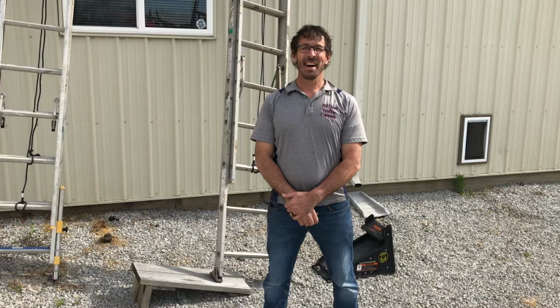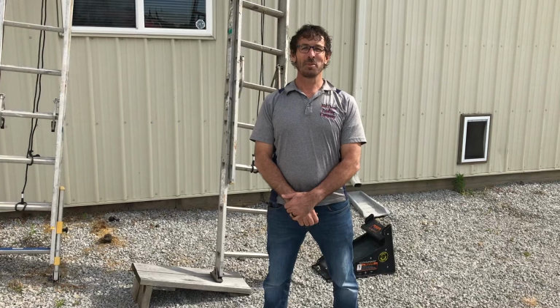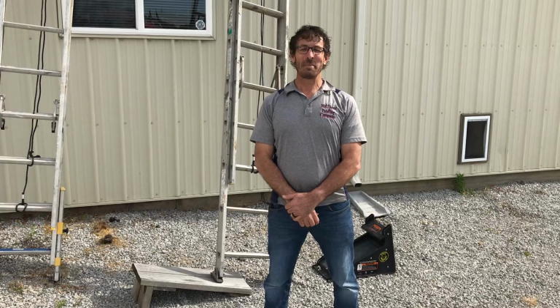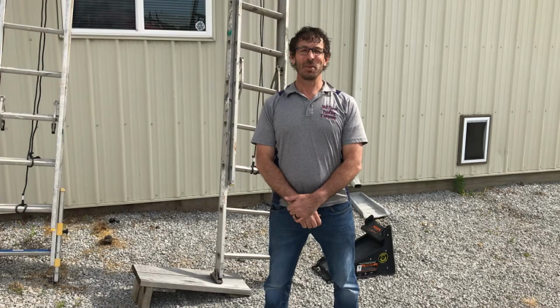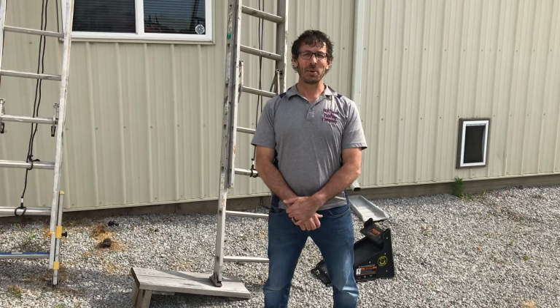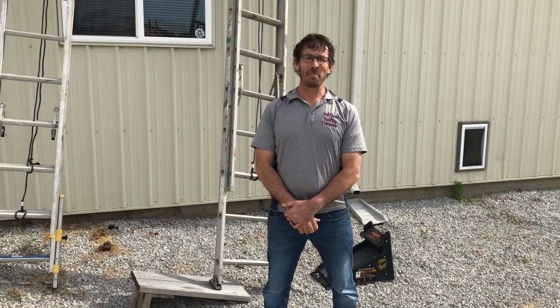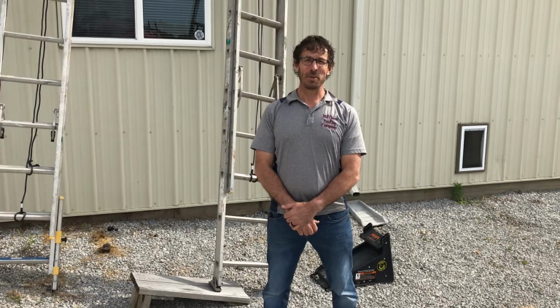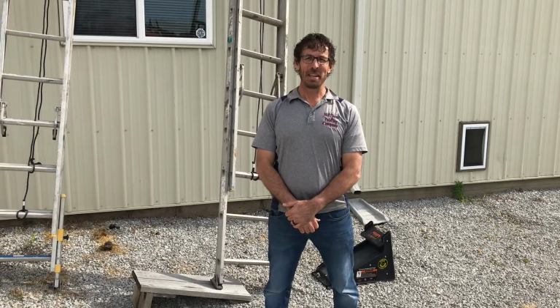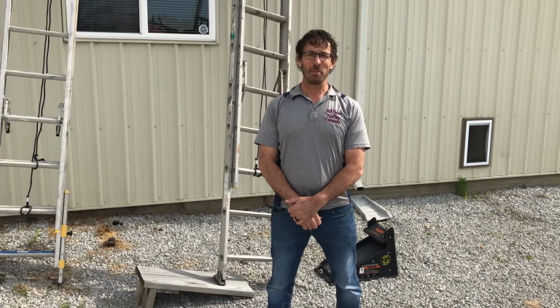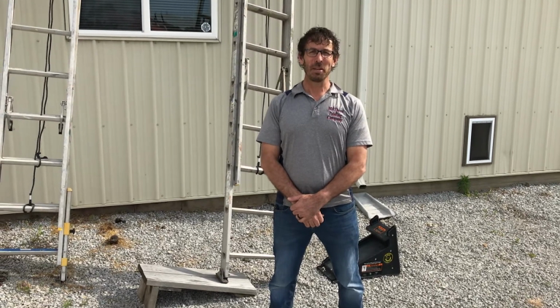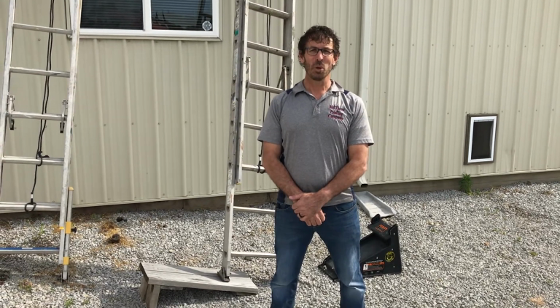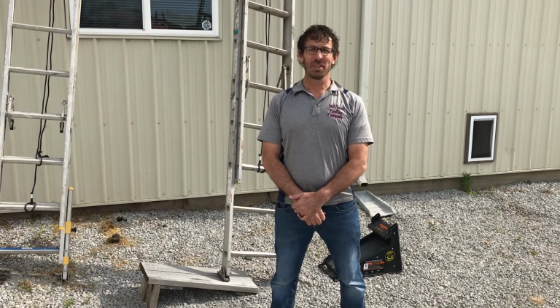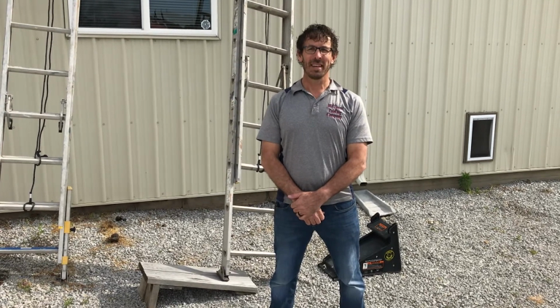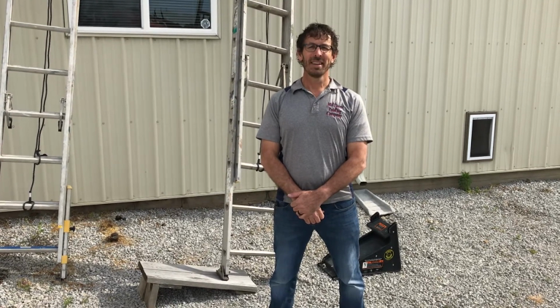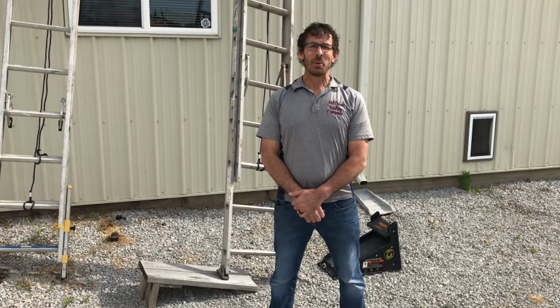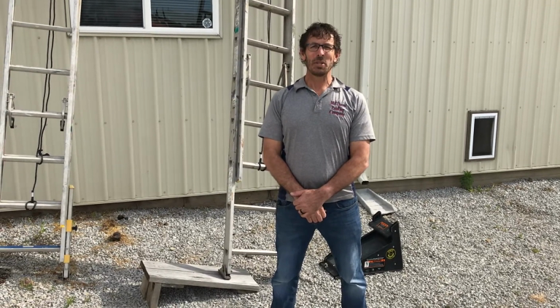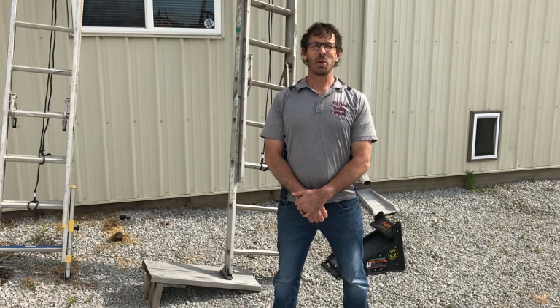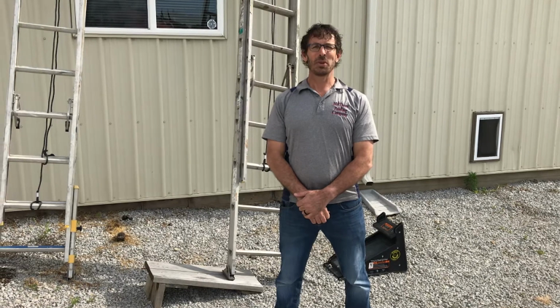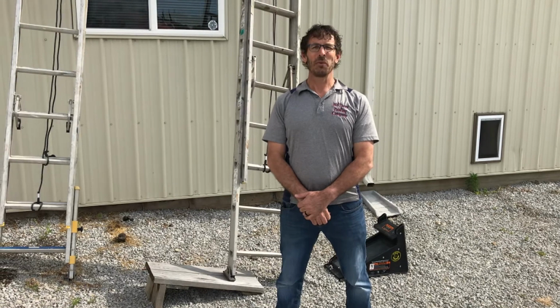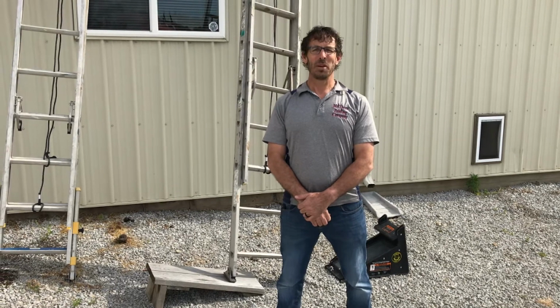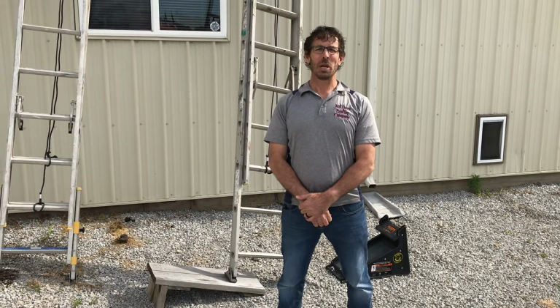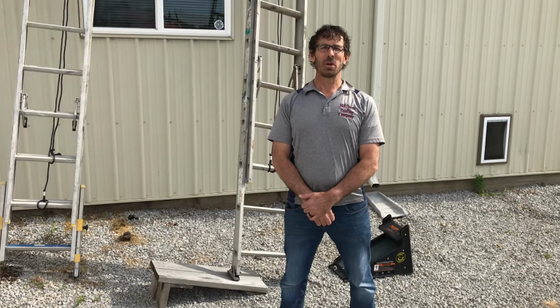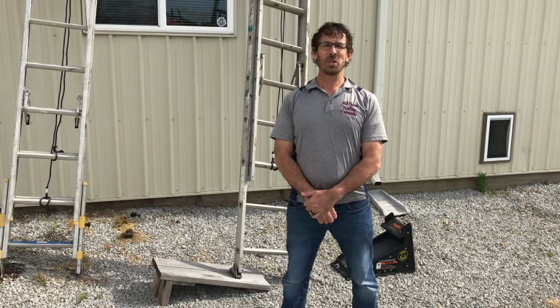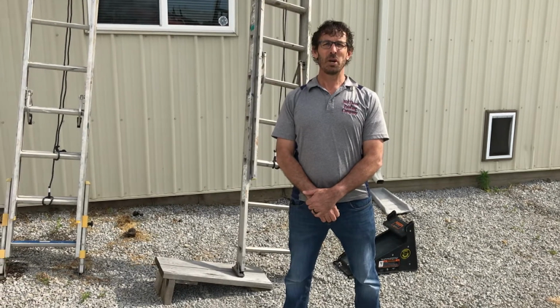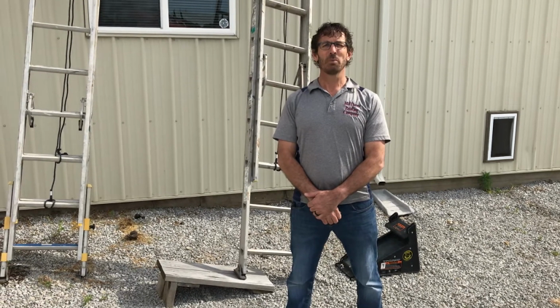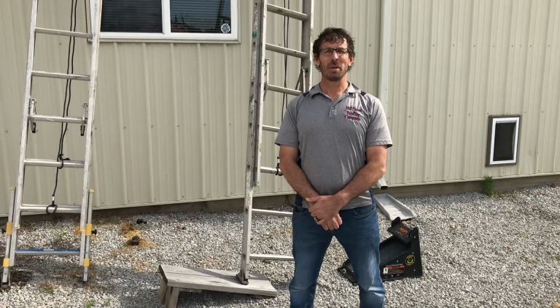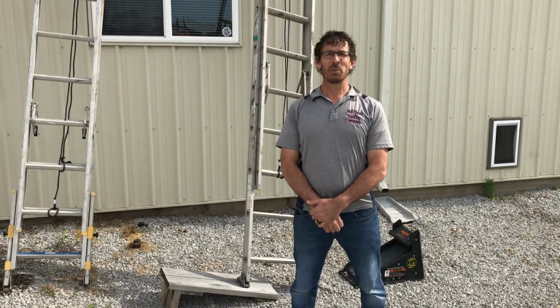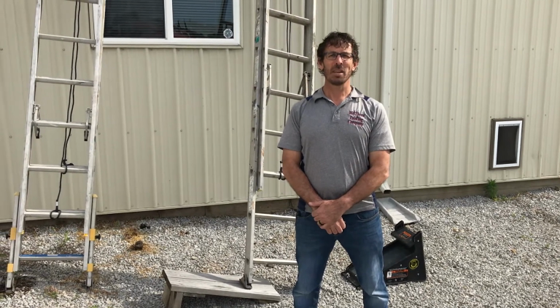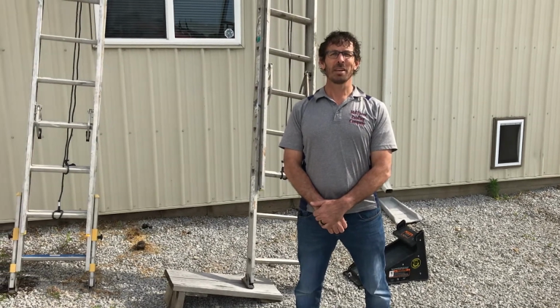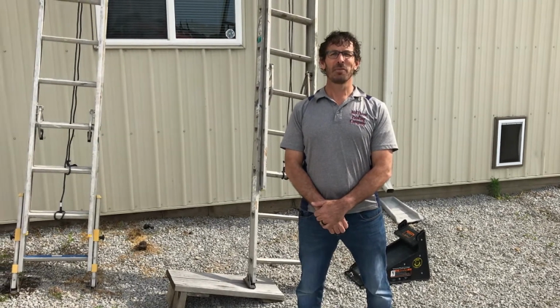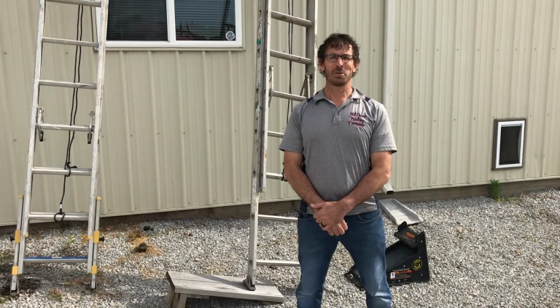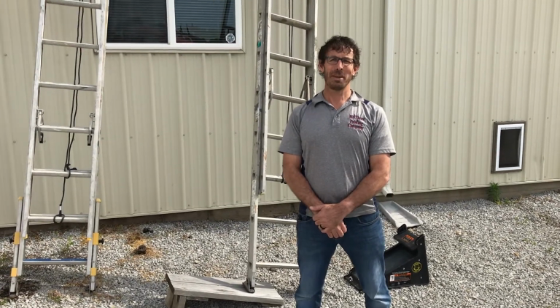Hi, I'm Jason Matthews, owner of Matthews Painting Company near Warsaw, Indiana. We continue our tutorial videos that we show each of our new employees that we train to become professional painters.